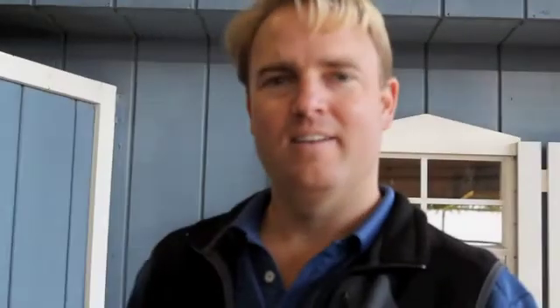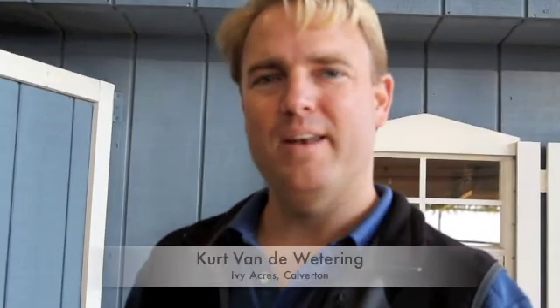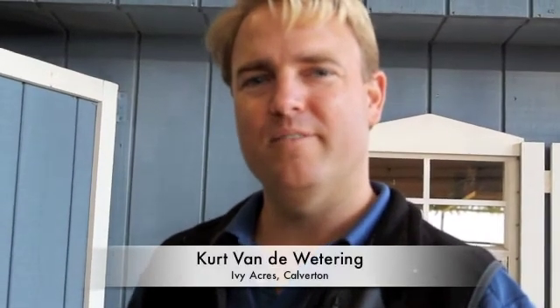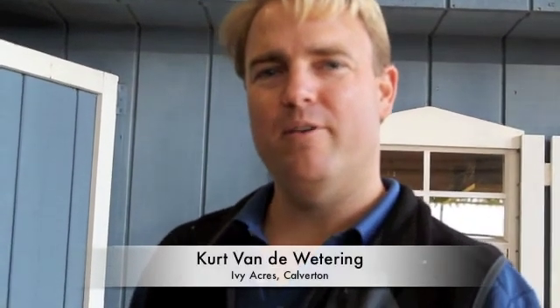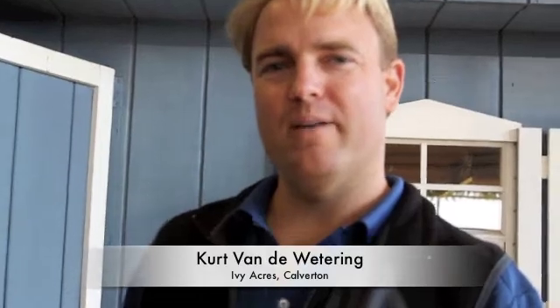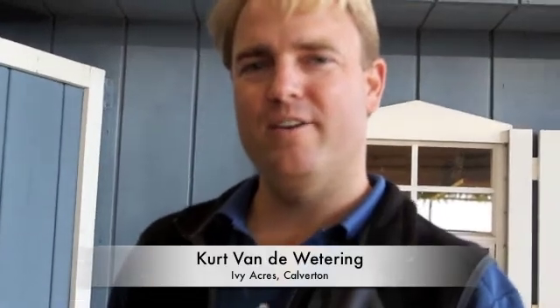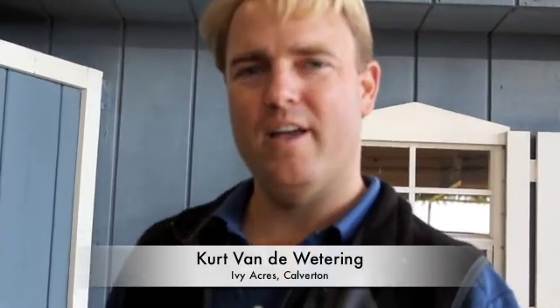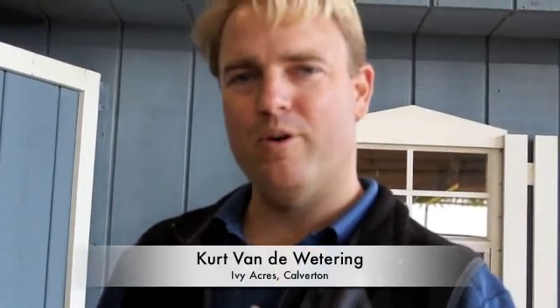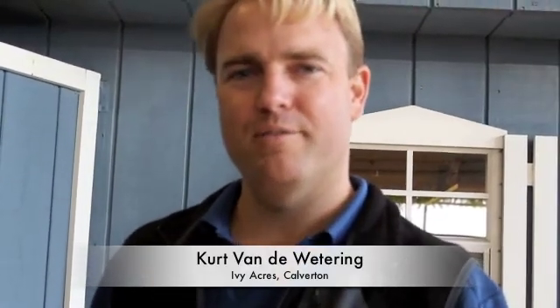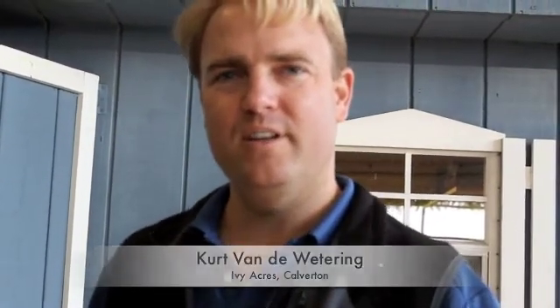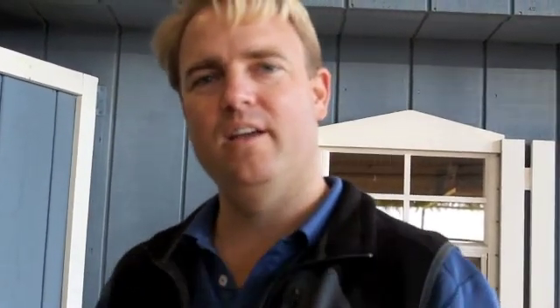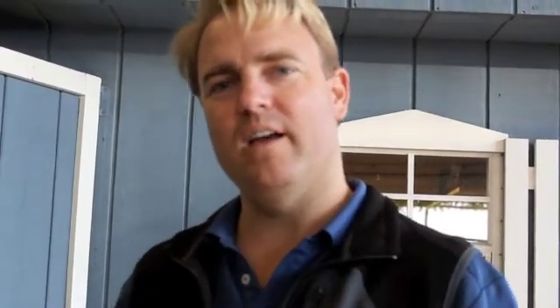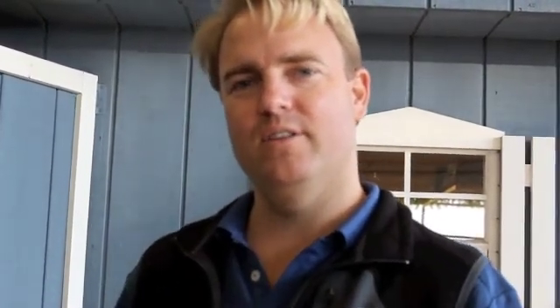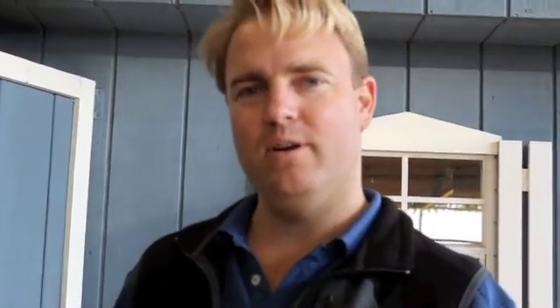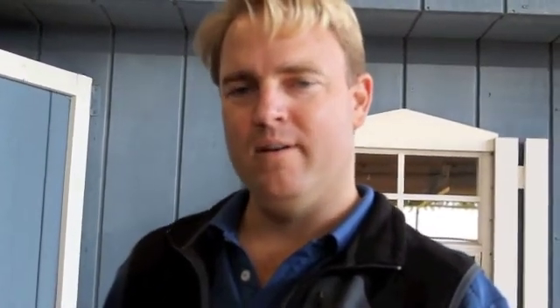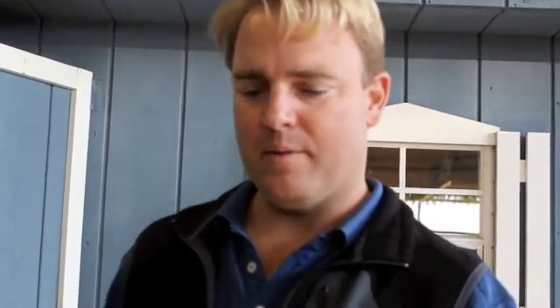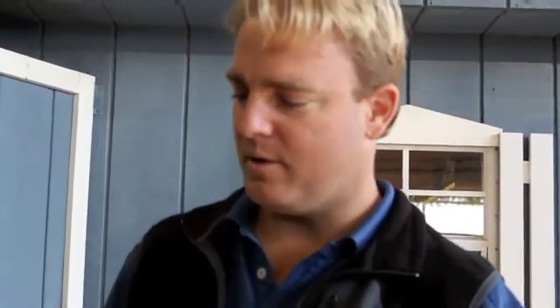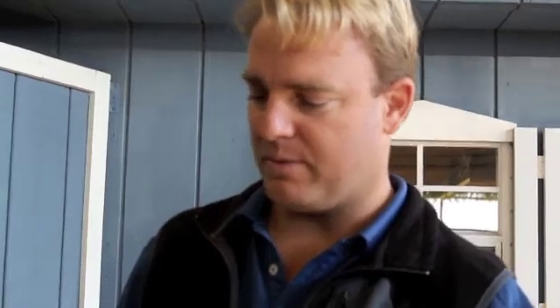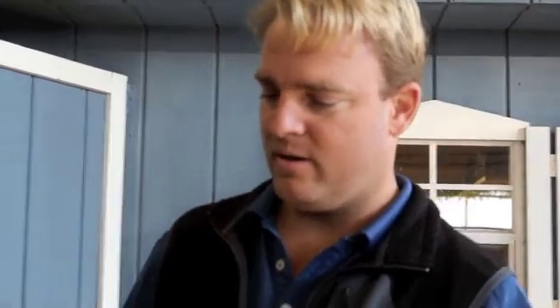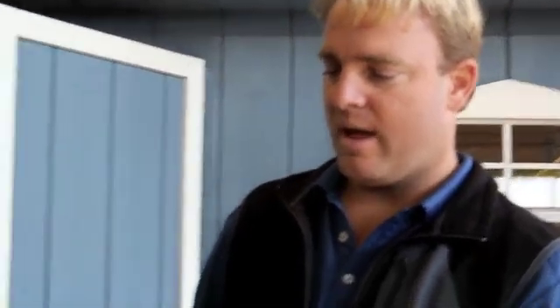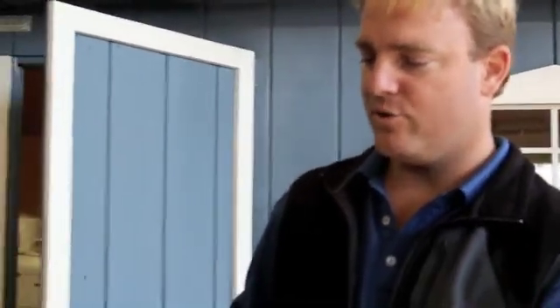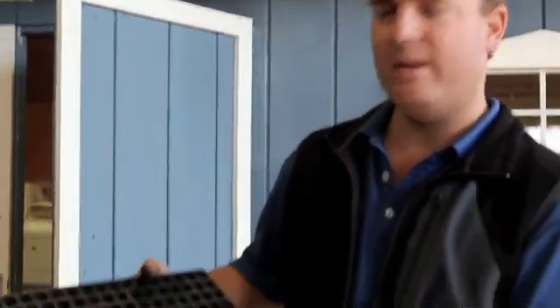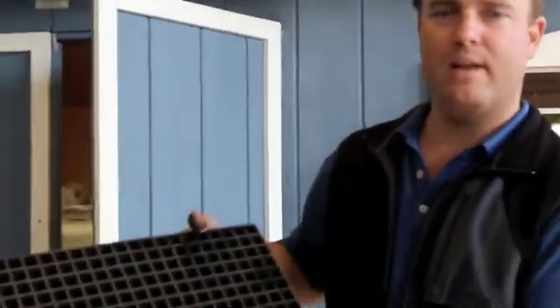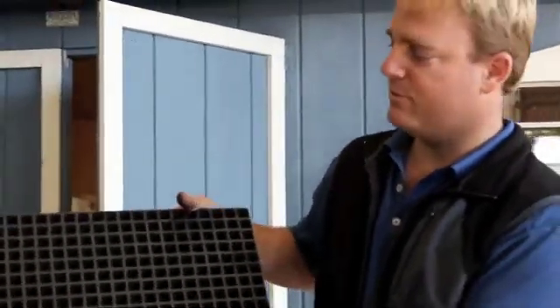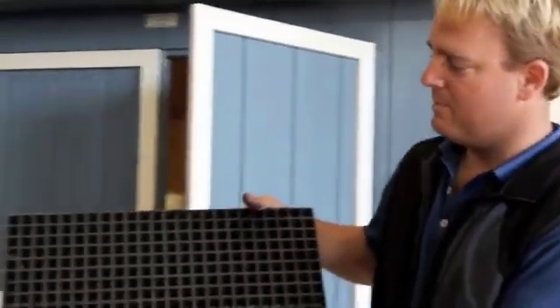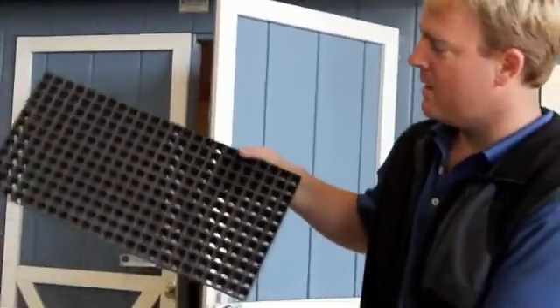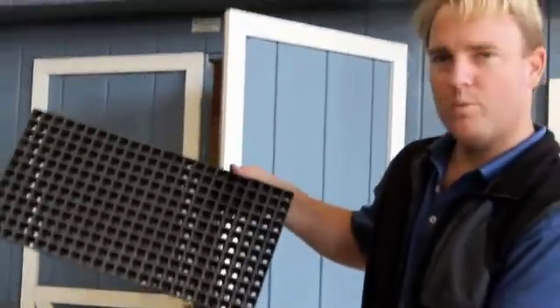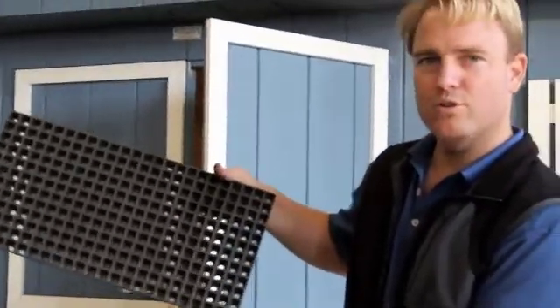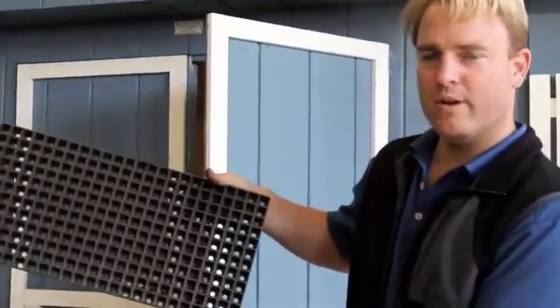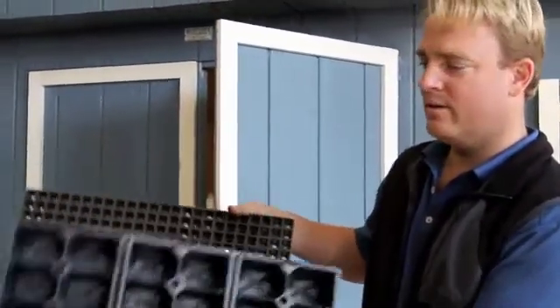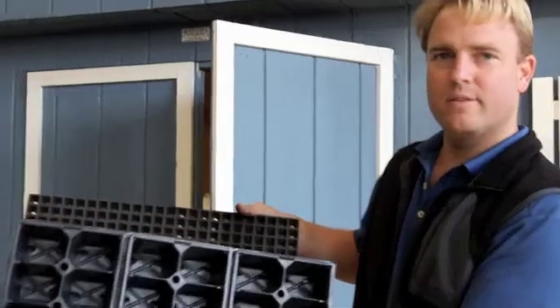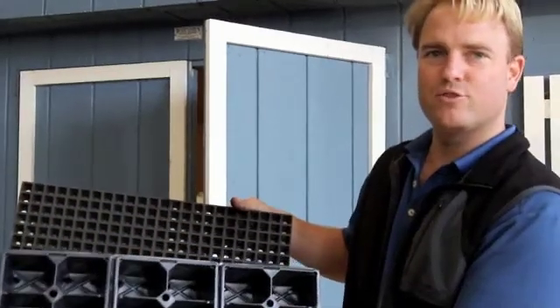Hi, my name is Kurt Vandy-Wettering from IV Acres and we're at our facility in Calverton, New York. I'm going to help explain how we transplant flowers from what we call a source tray to the finished tray.